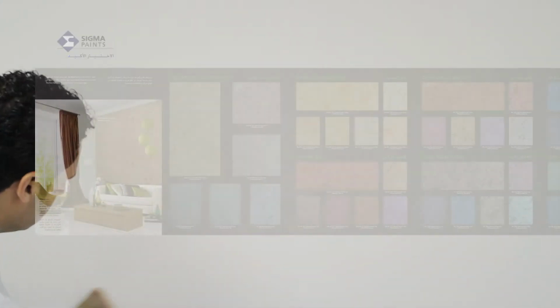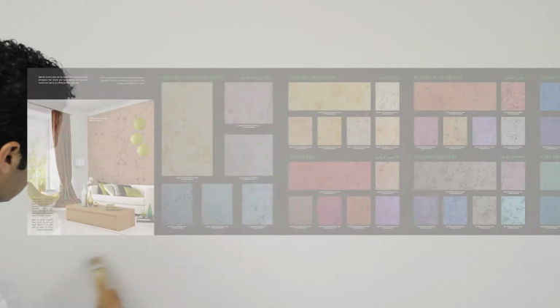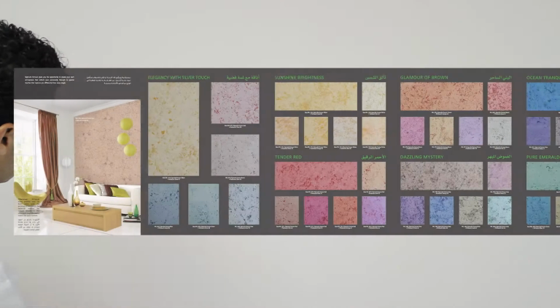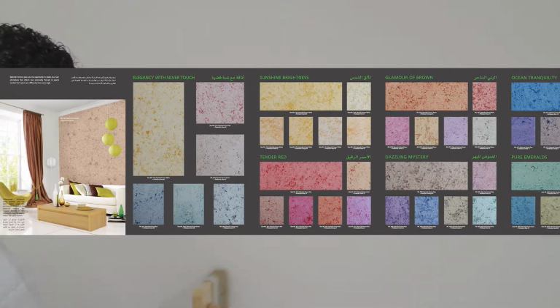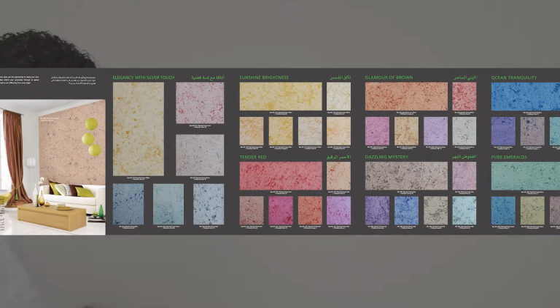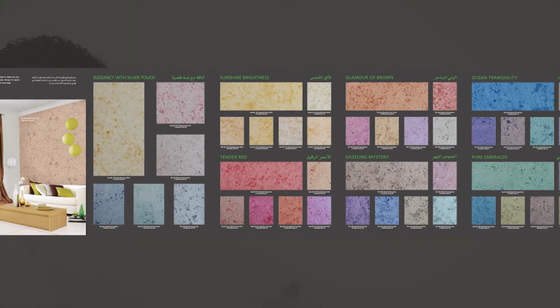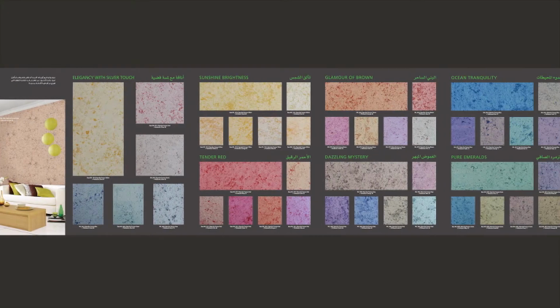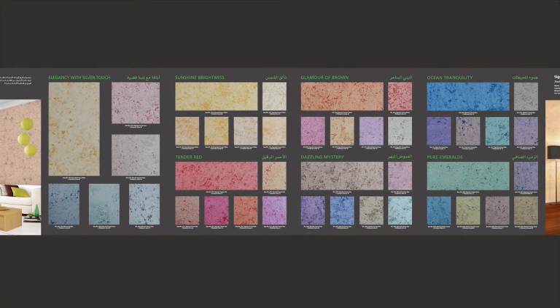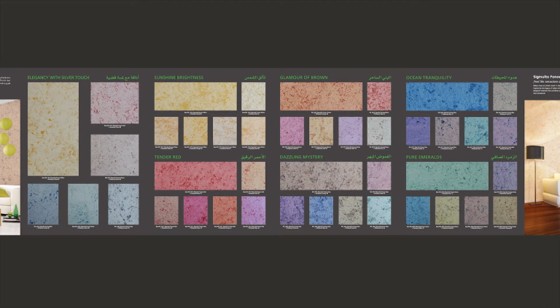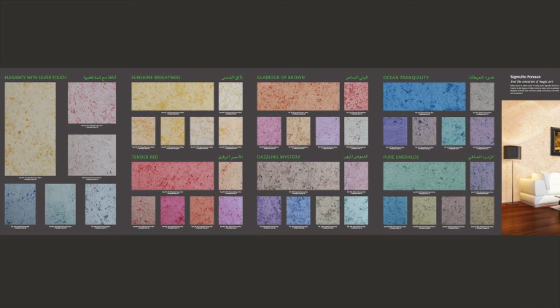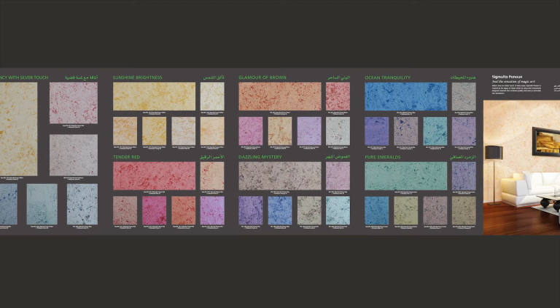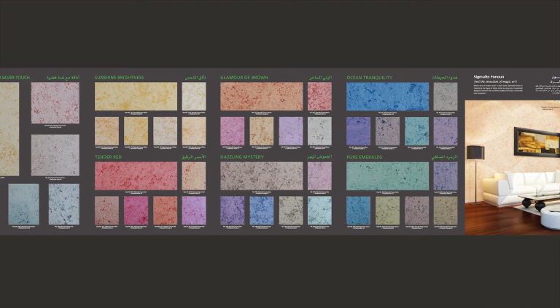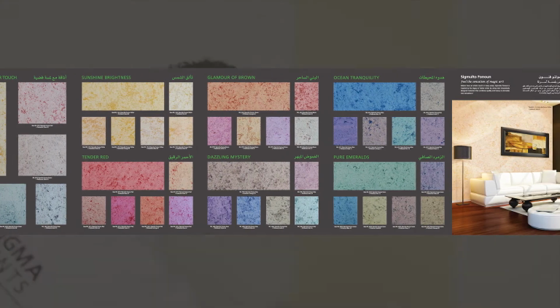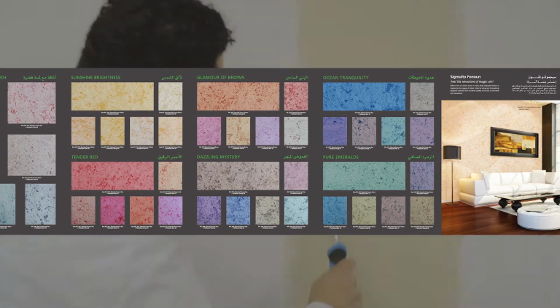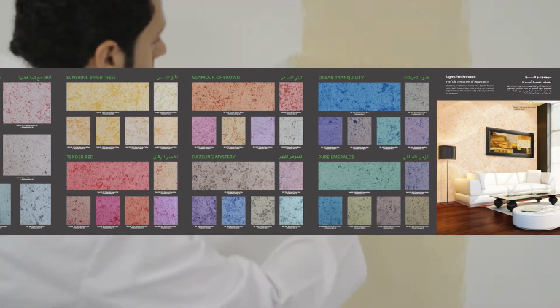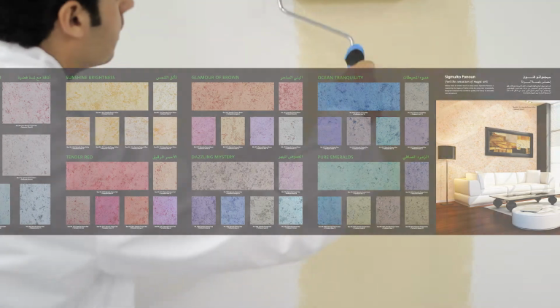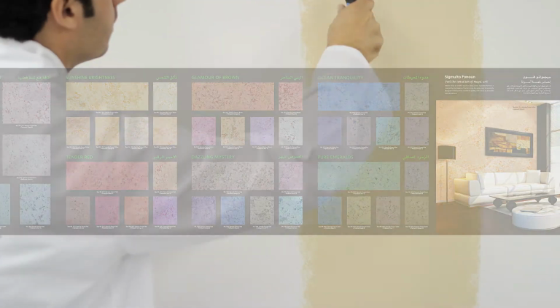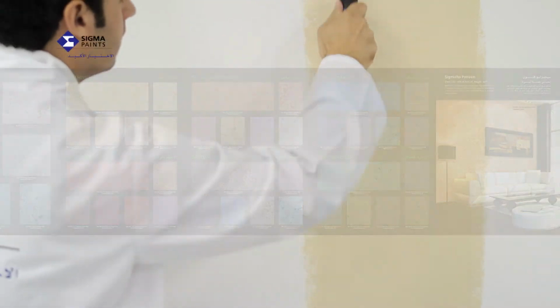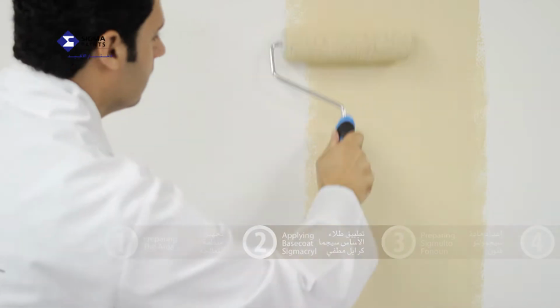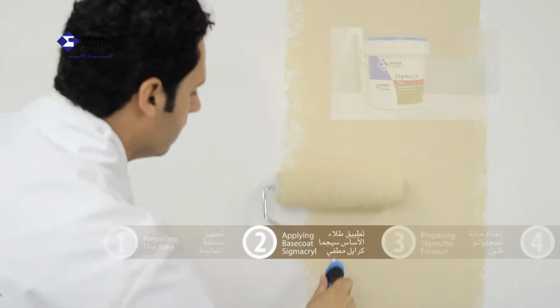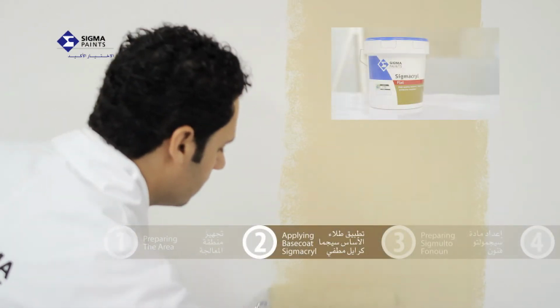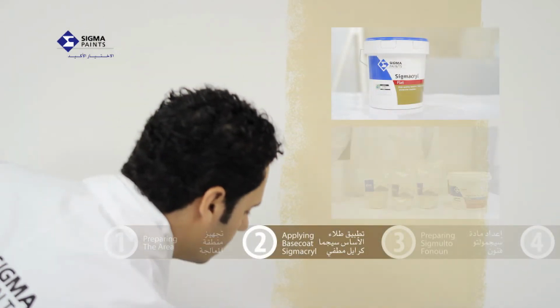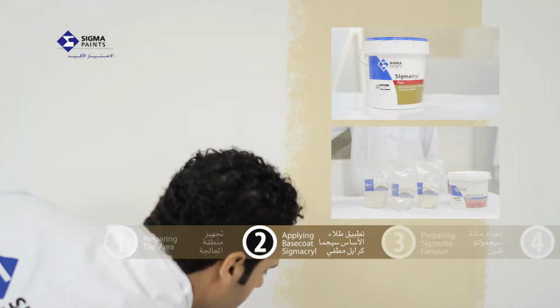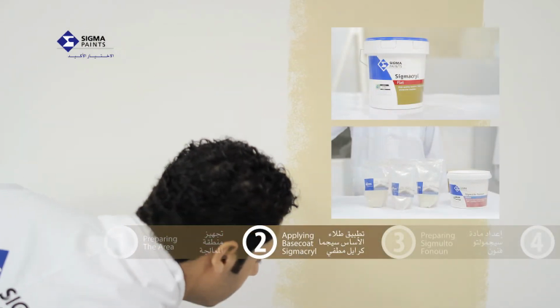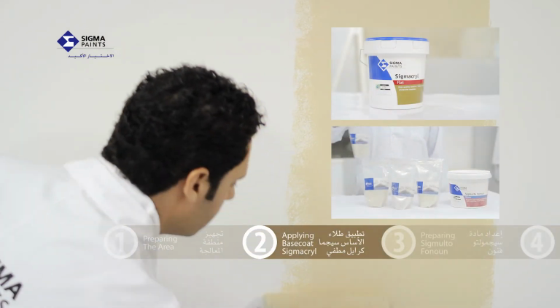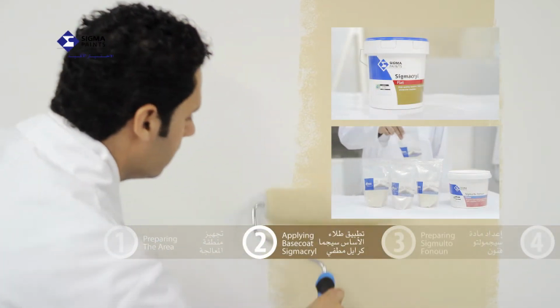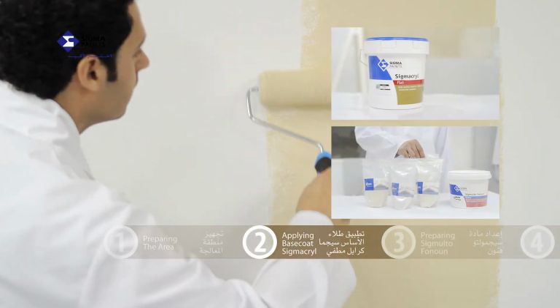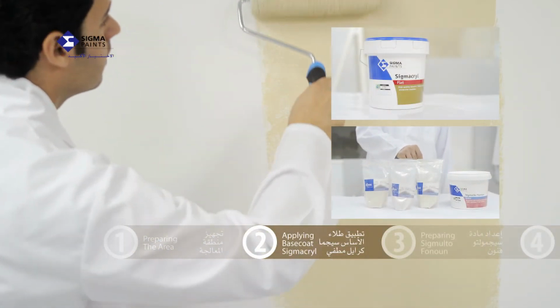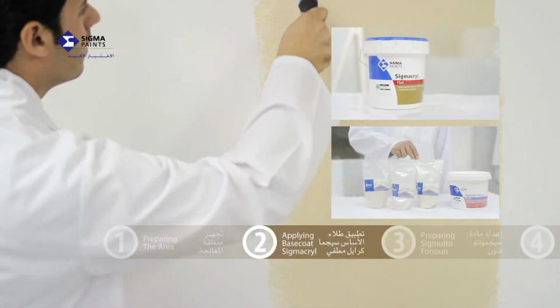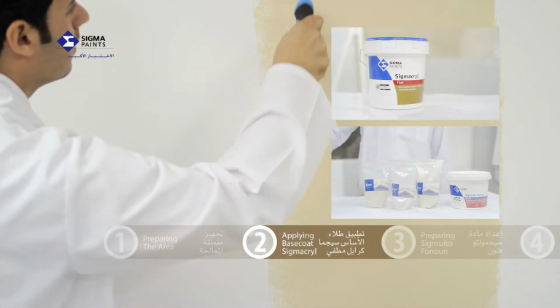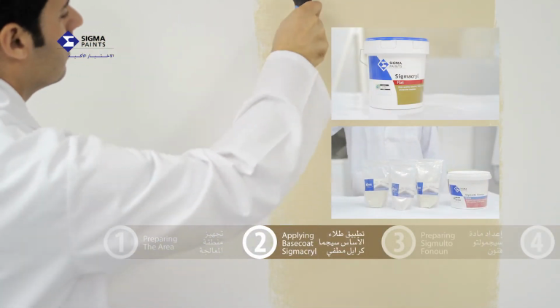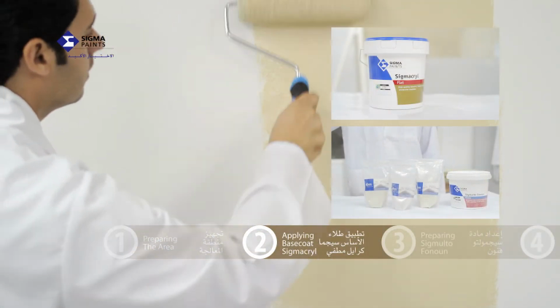Sigma Alto Fanon is available in 42 unique colors. You can choose from 6 base colors and 7 pearlescent powders to create the desired color effect.